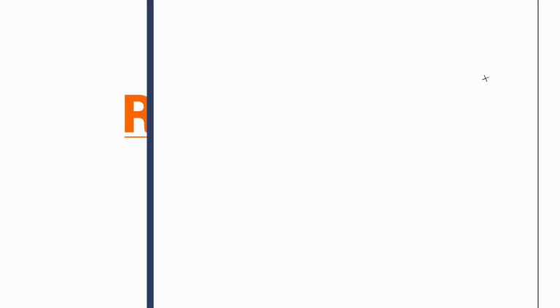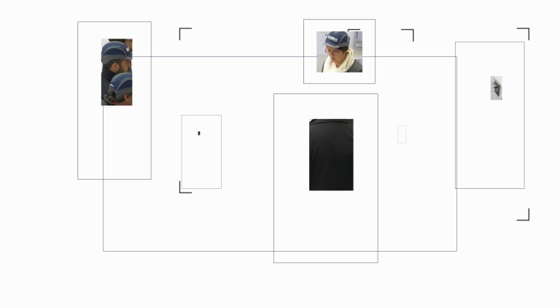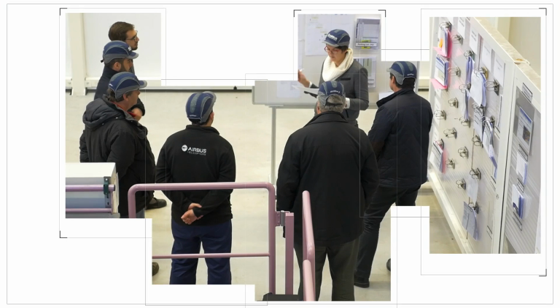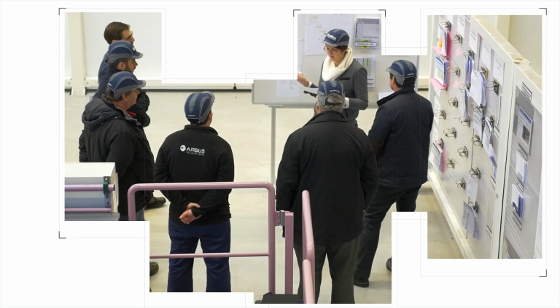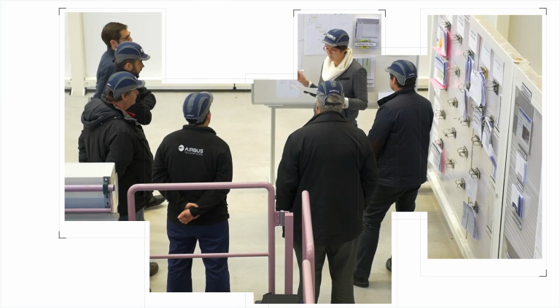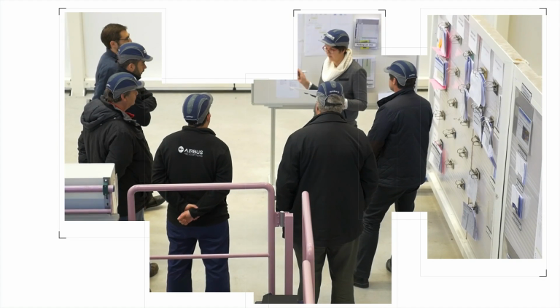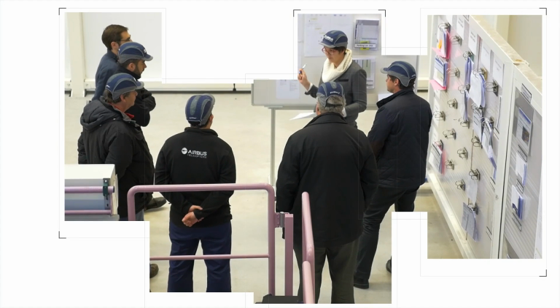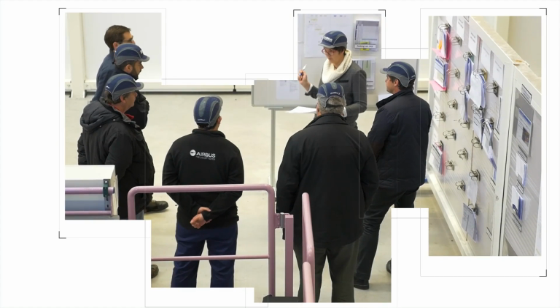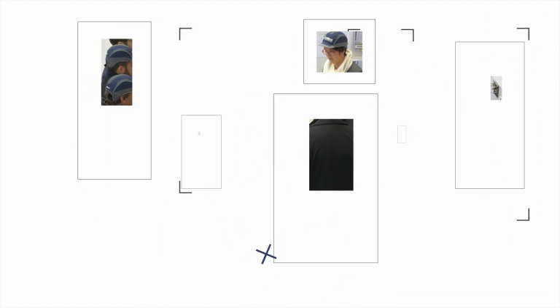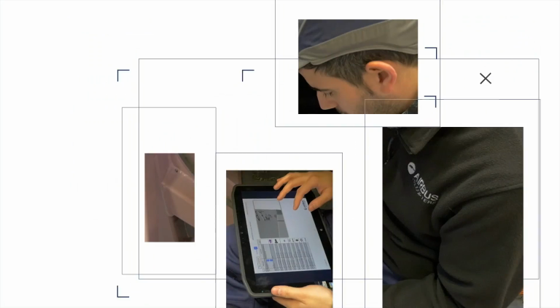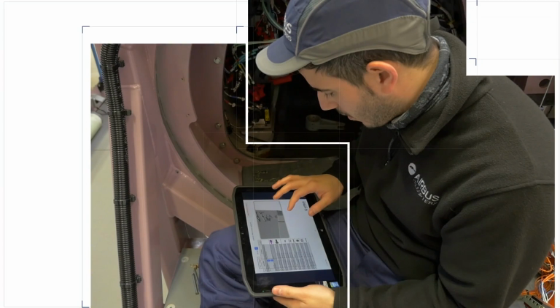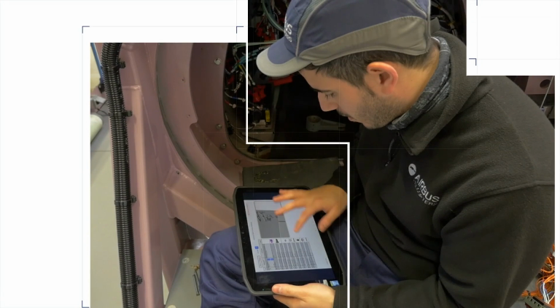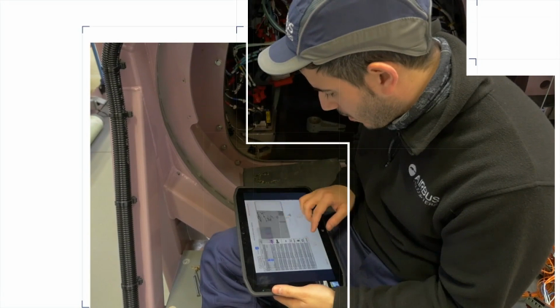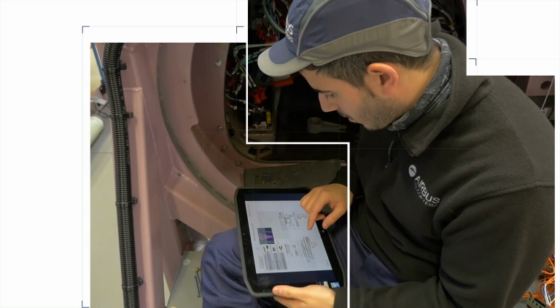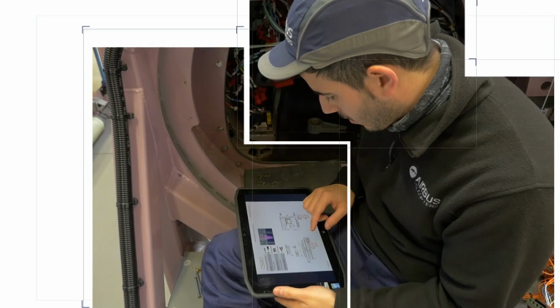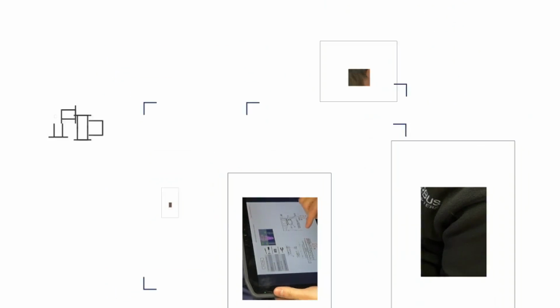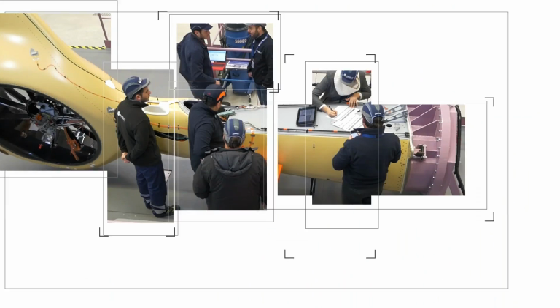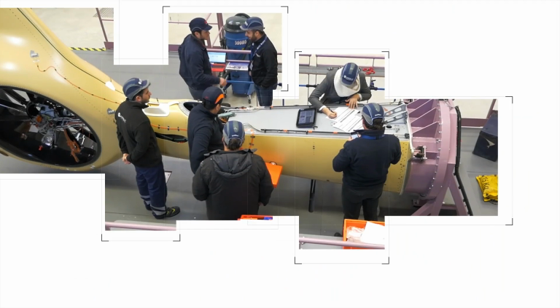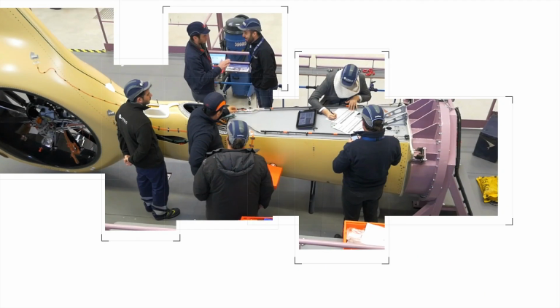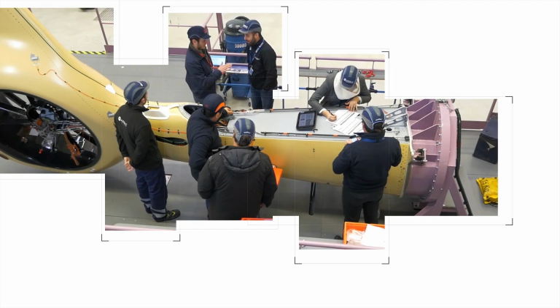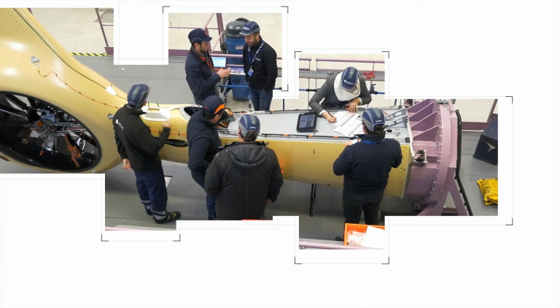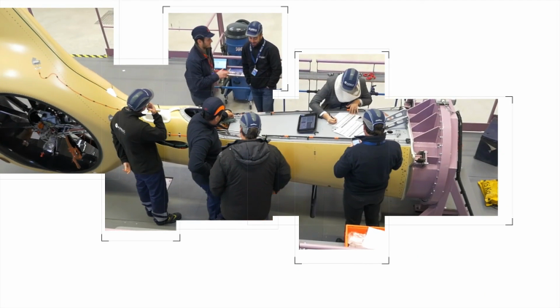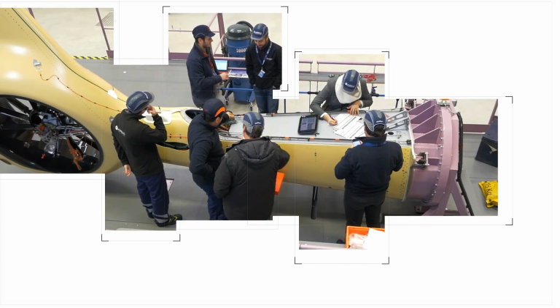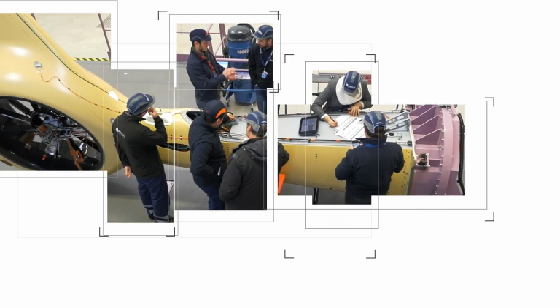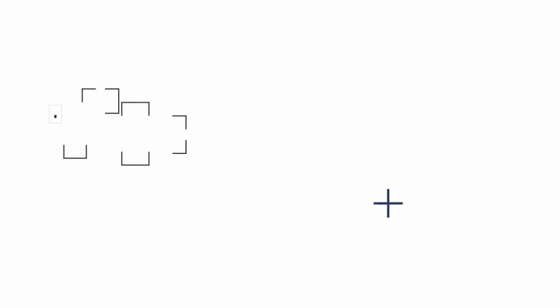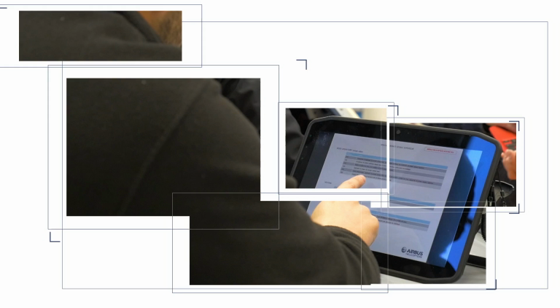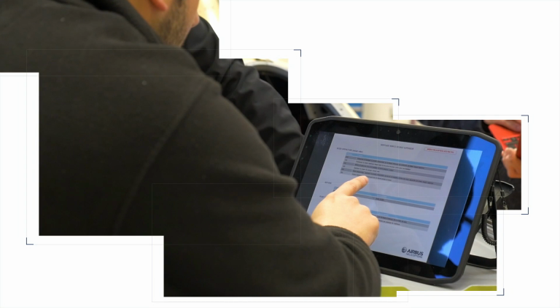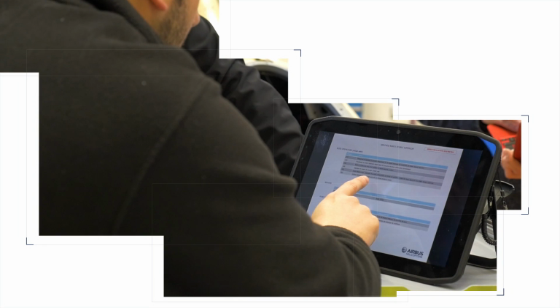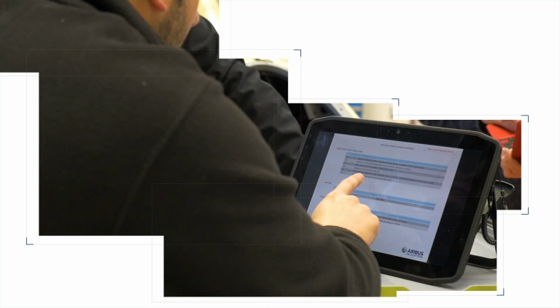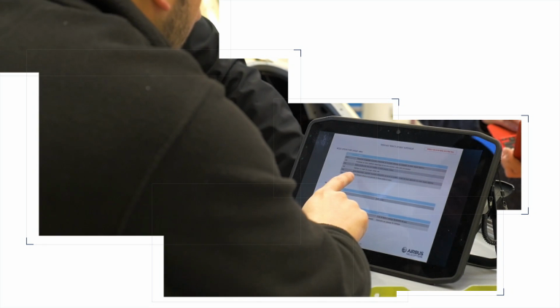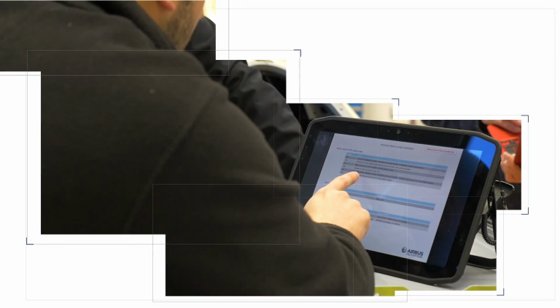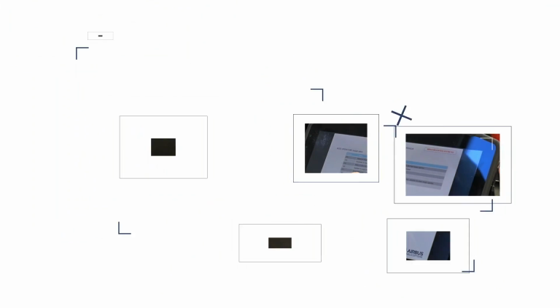The production teams verify the data produced by the engineering department in a process called the ring, ensuring that the H160 can be quickly assembled and that the process and the data are robust.